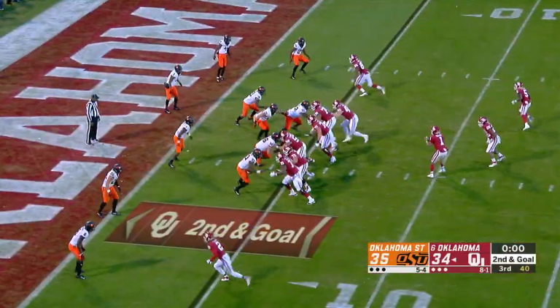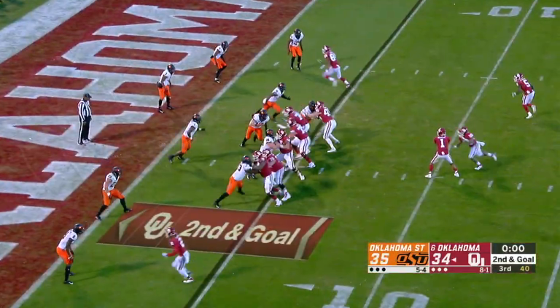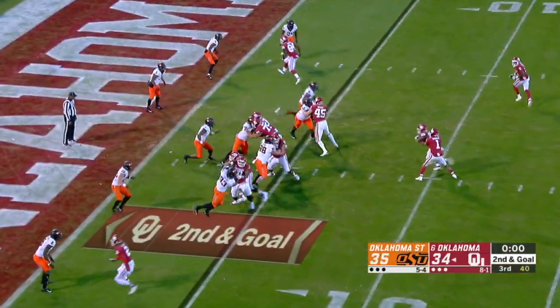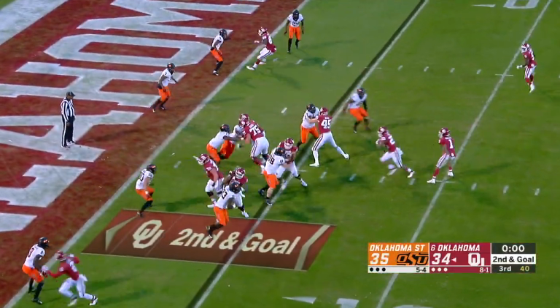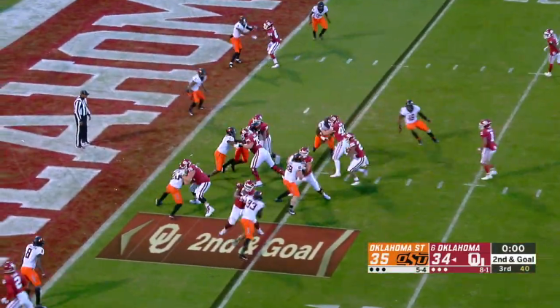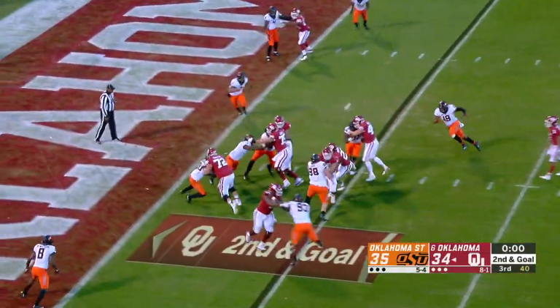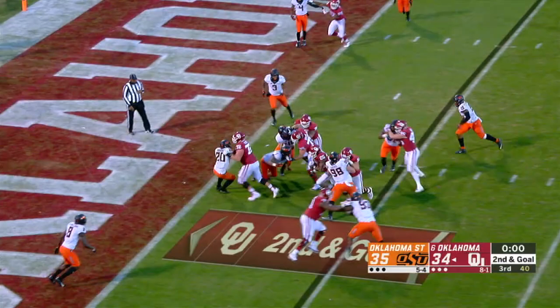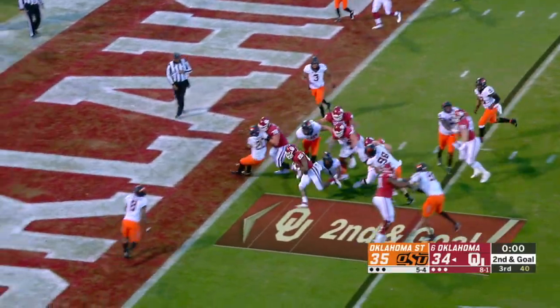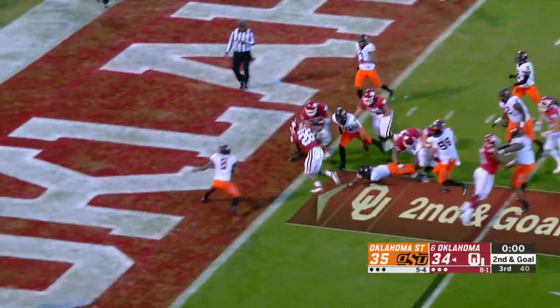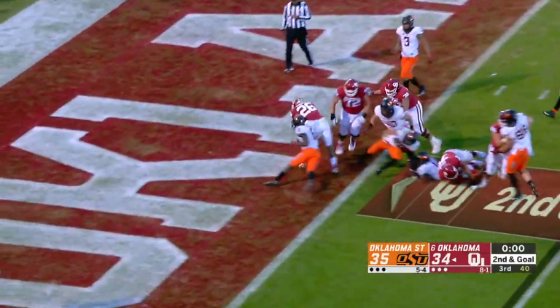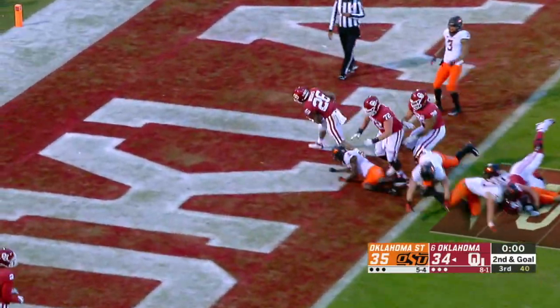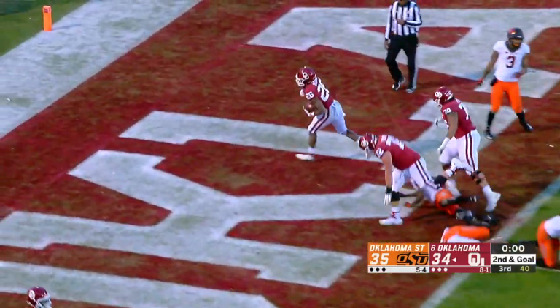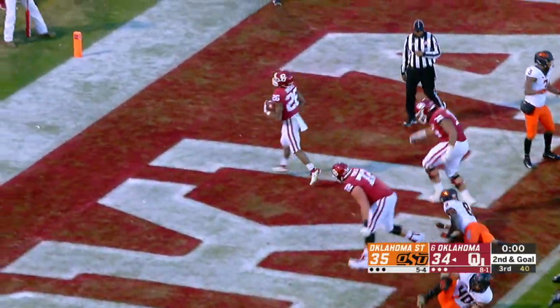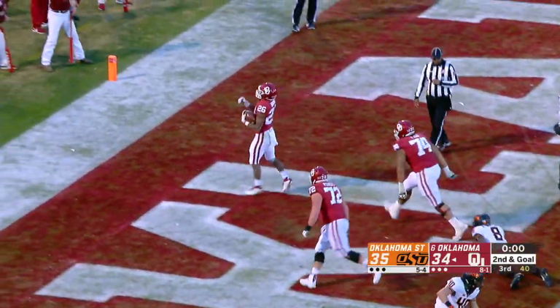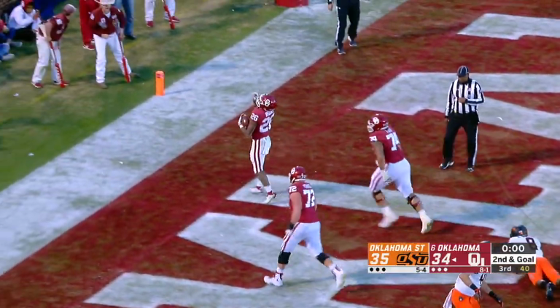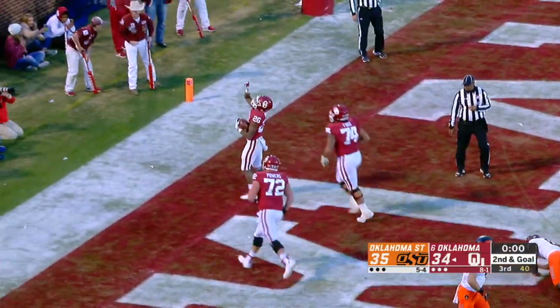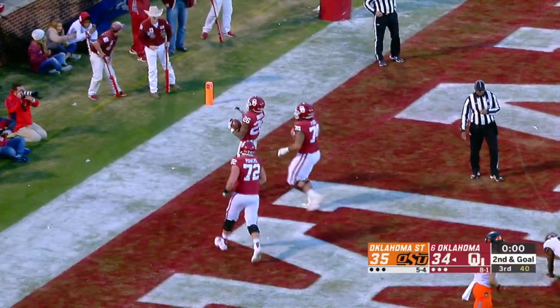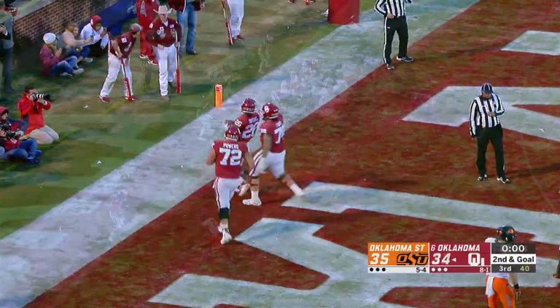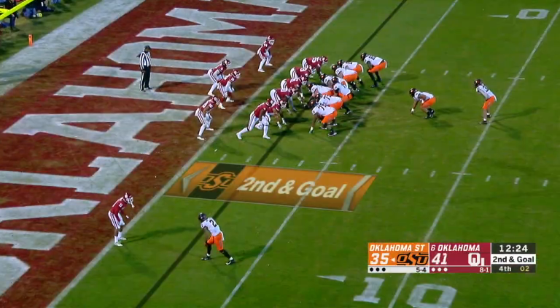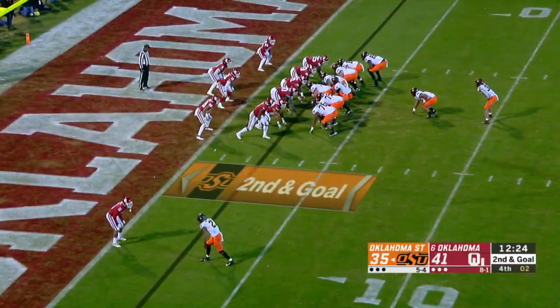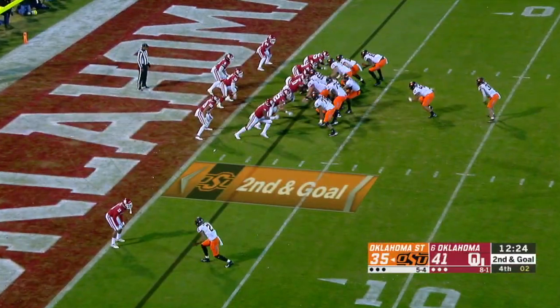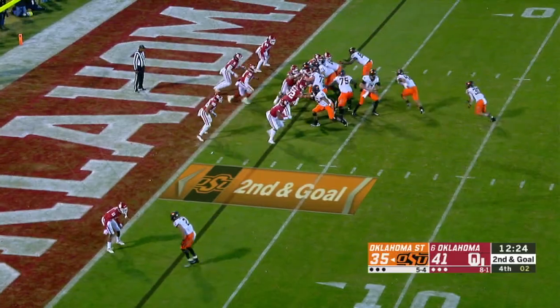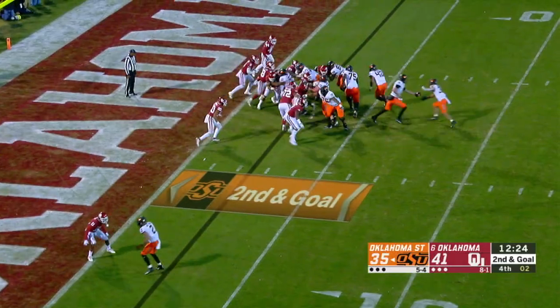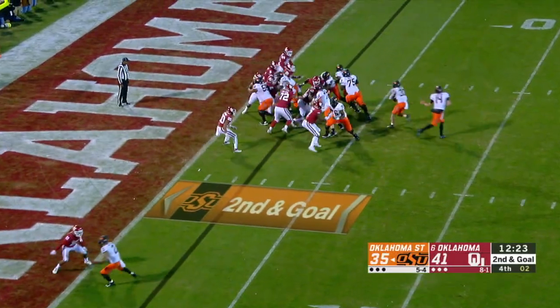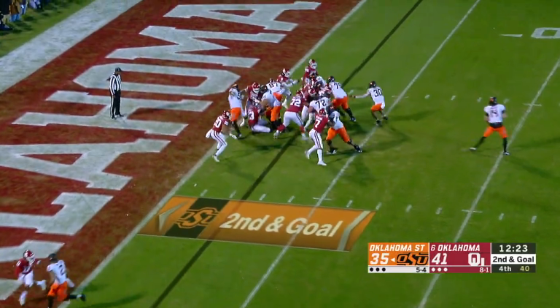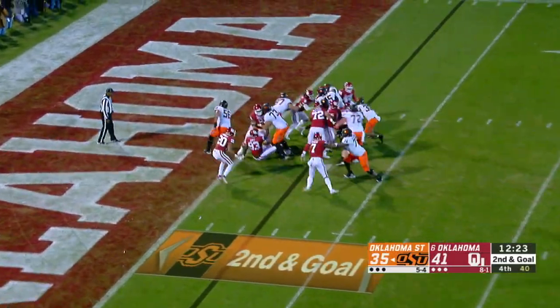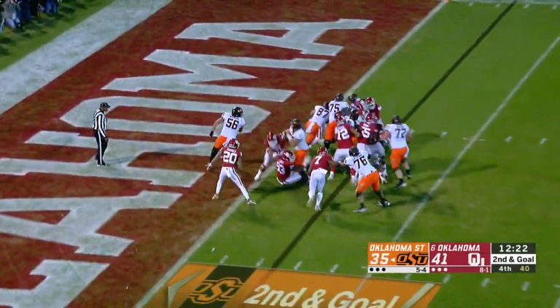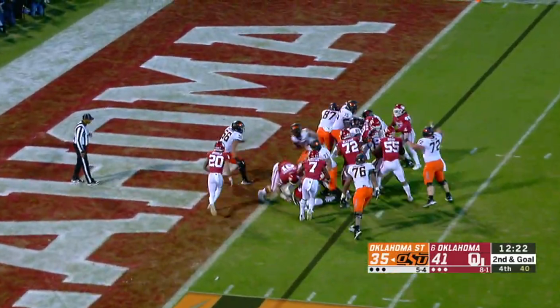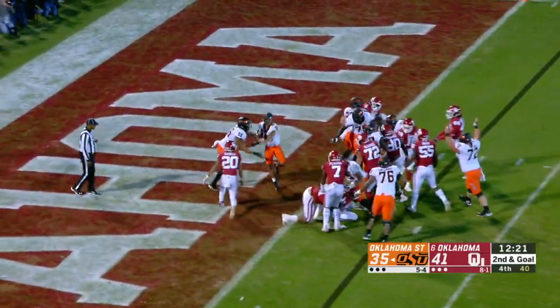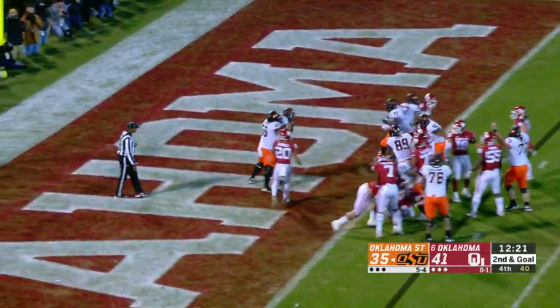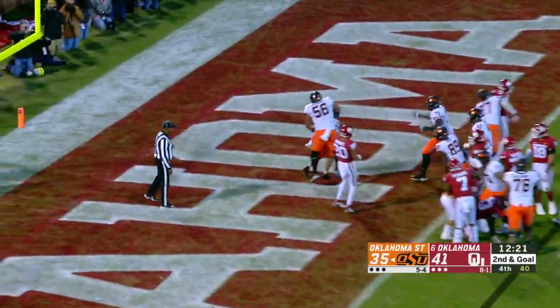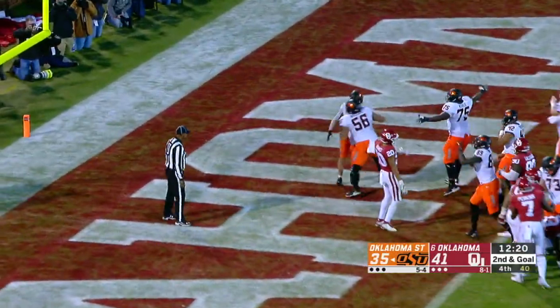Snap right before the end of the quarter. Handoff Brooks to the 3, steps outside — he's into the end zone, touchdown Sooners. With 2 on the play clock, there's the snap, handoff Hubbard over the right side, searching — and he's into the end zone.